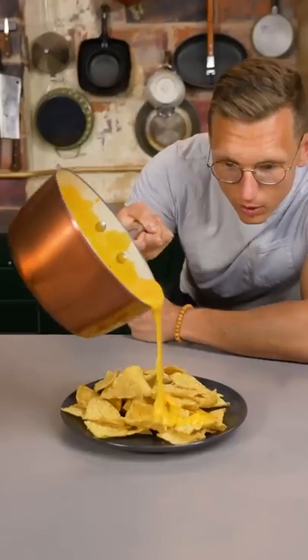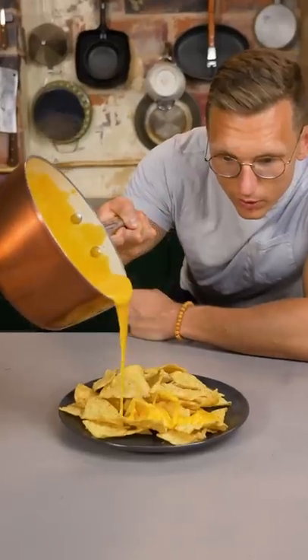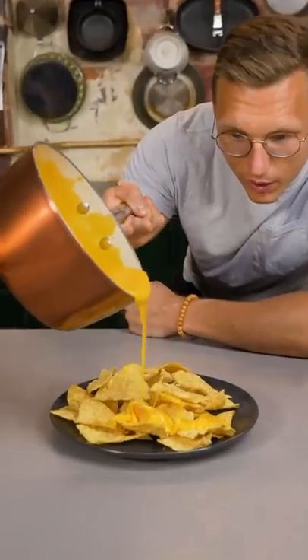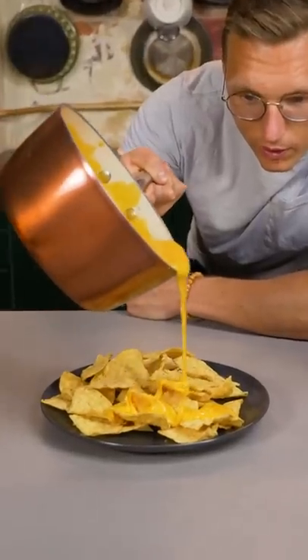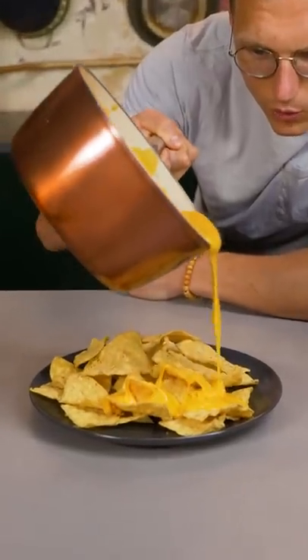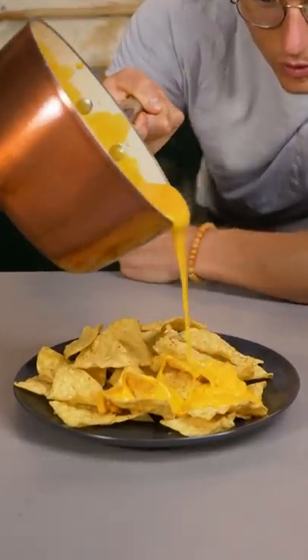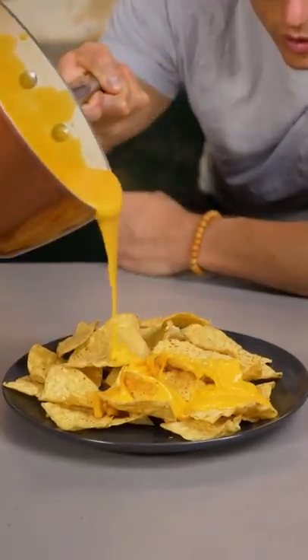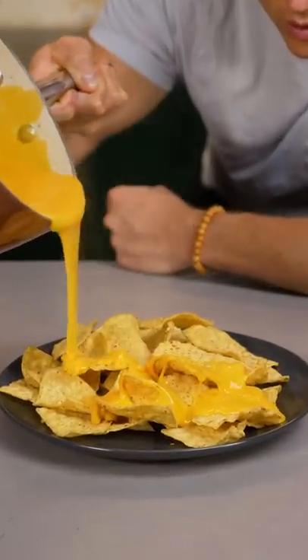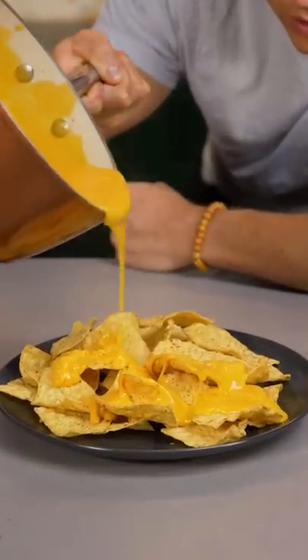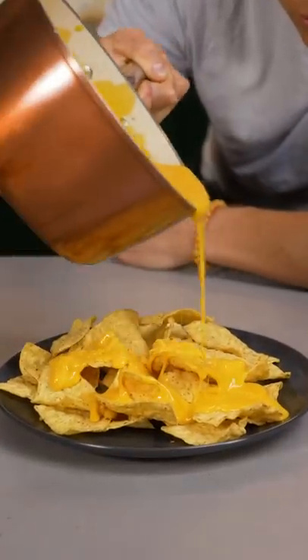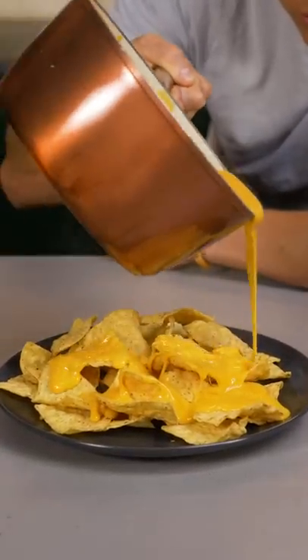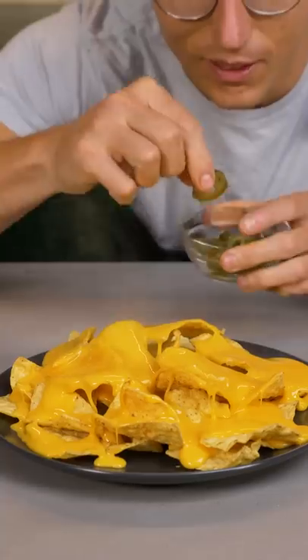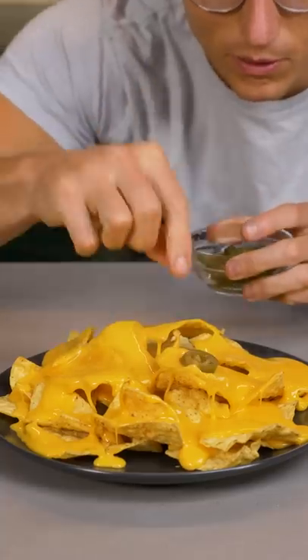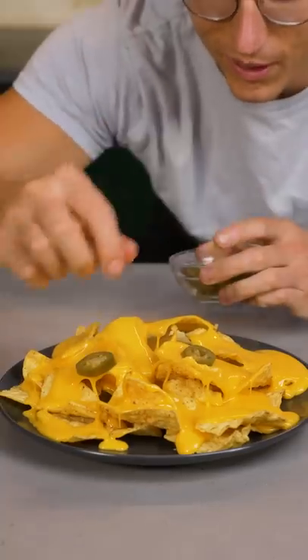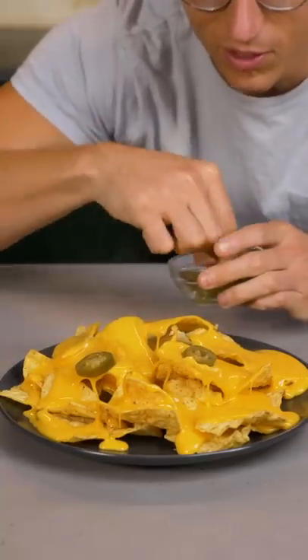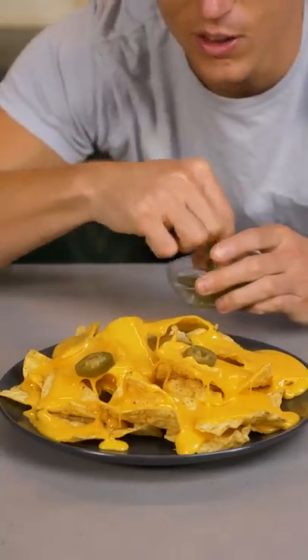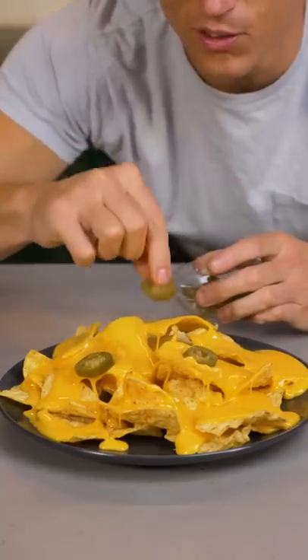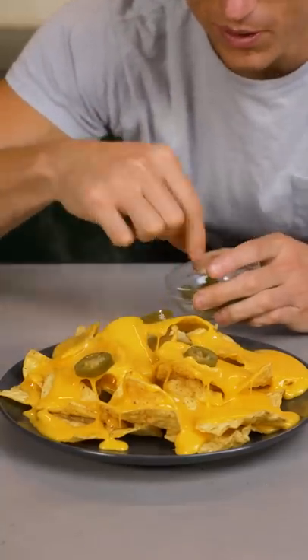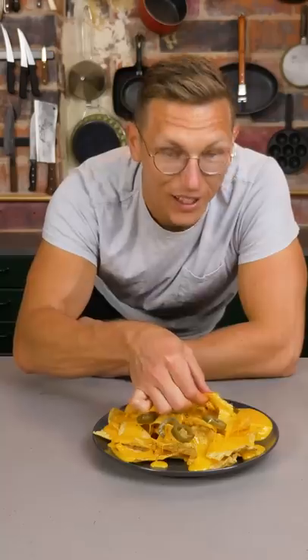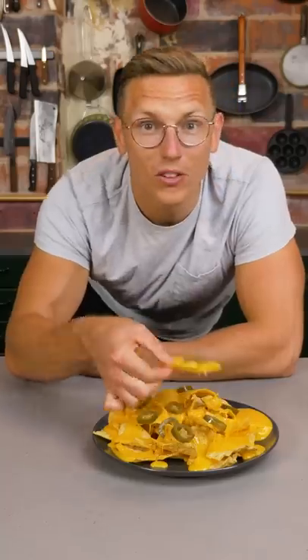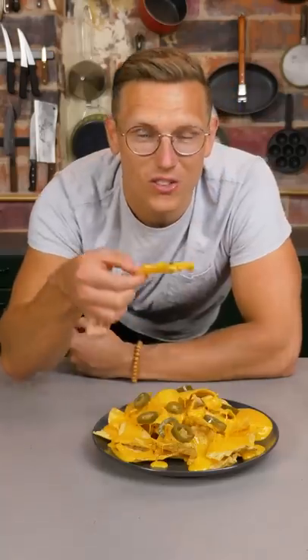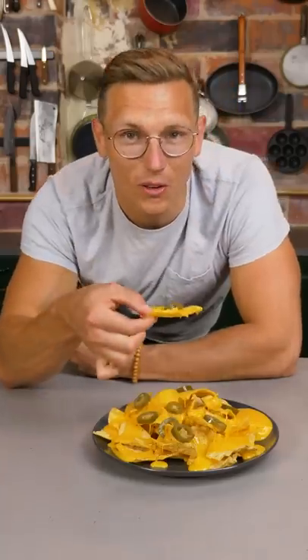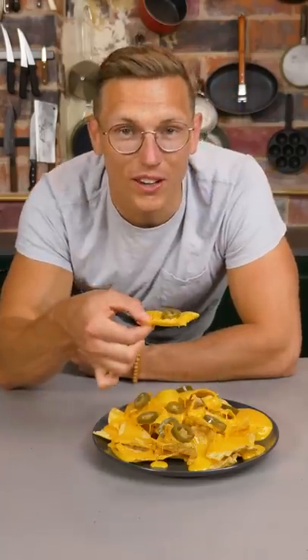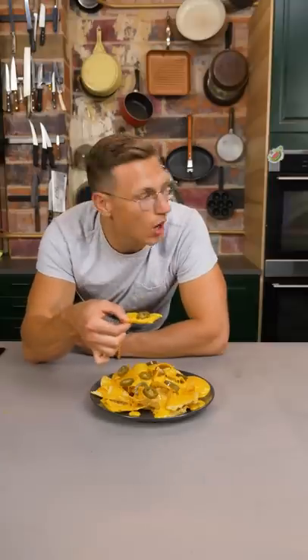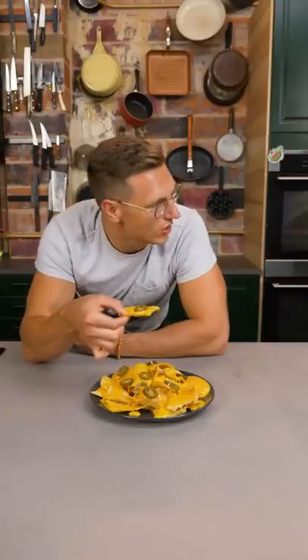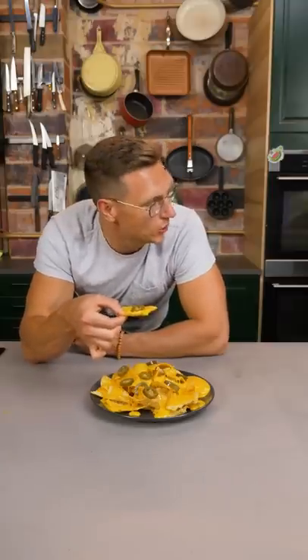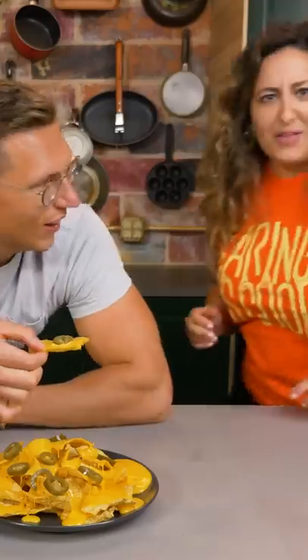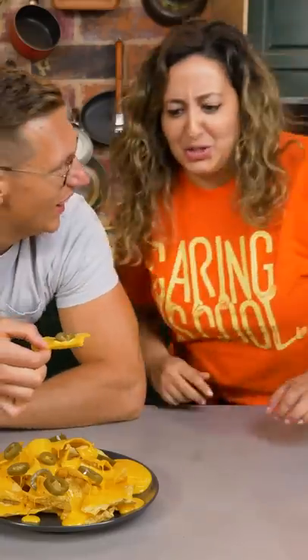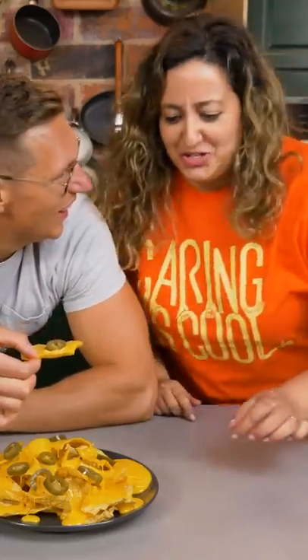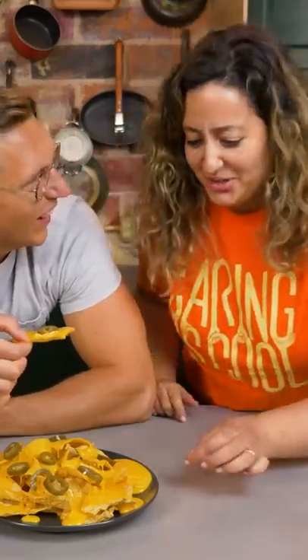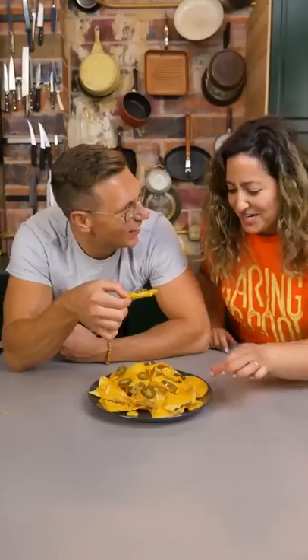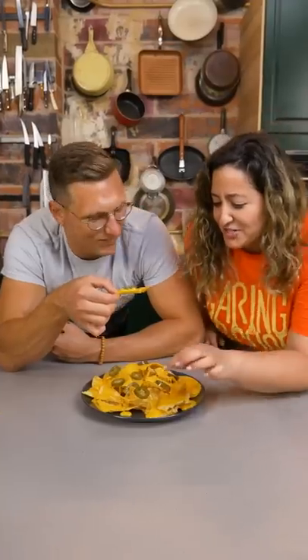Look at that — liquid silky gold. Jalapeños? It's just like you're at the baseball. And of course, share it with a friend. Nicole, nachos! Wow, that's a lot of cheese on there. Was that intentional?